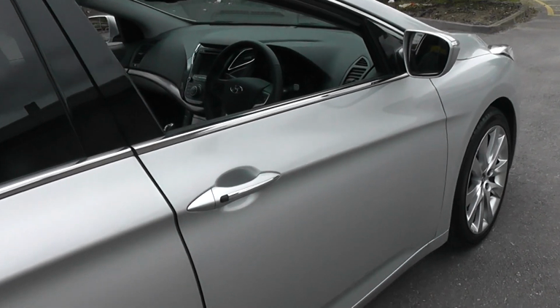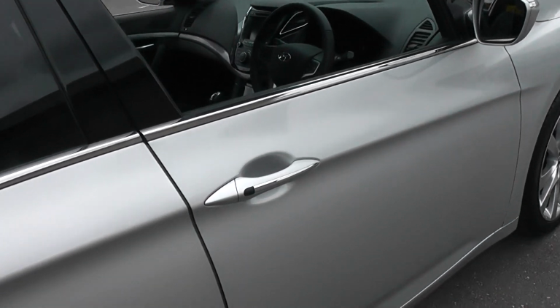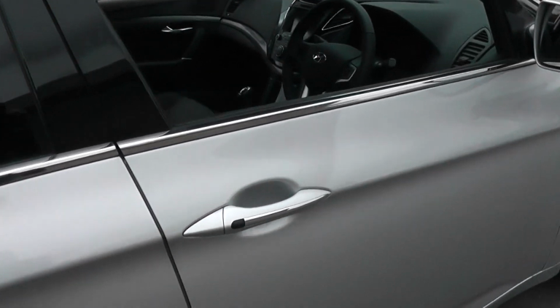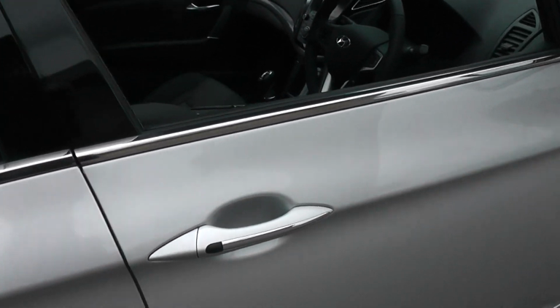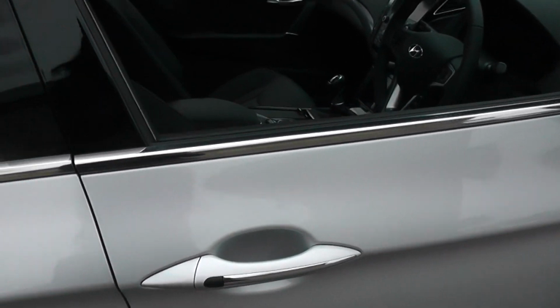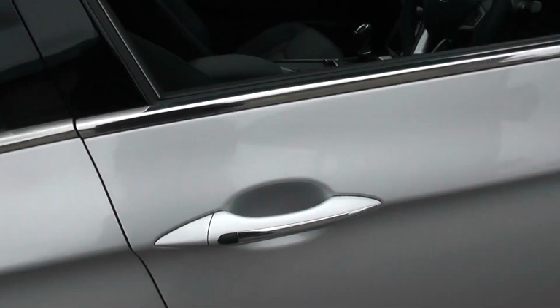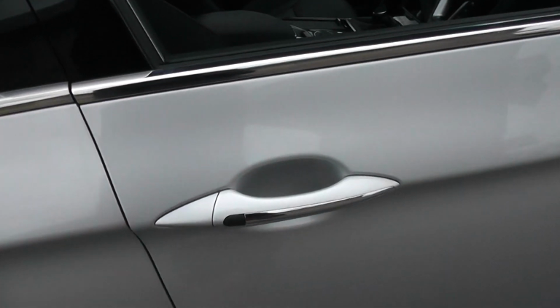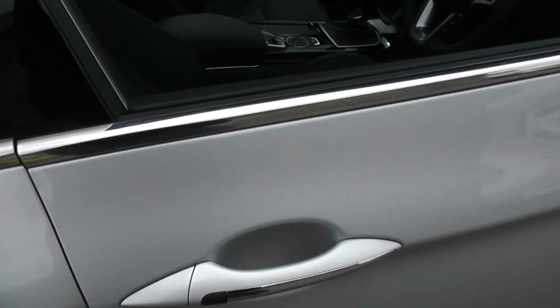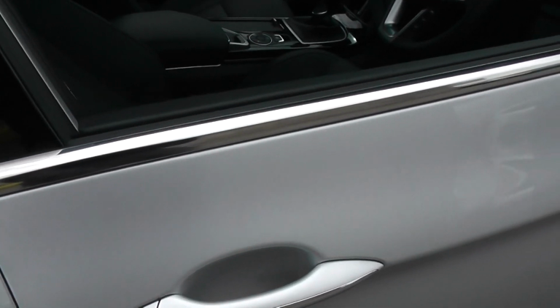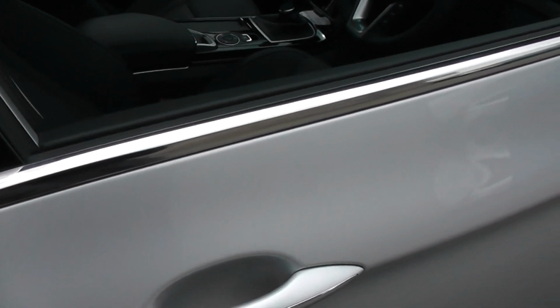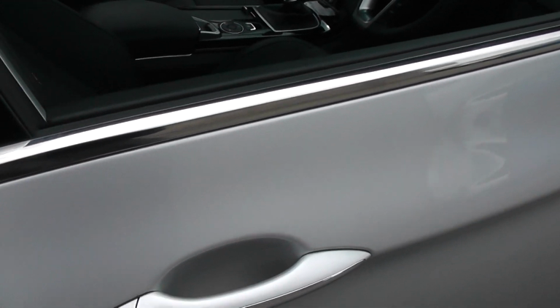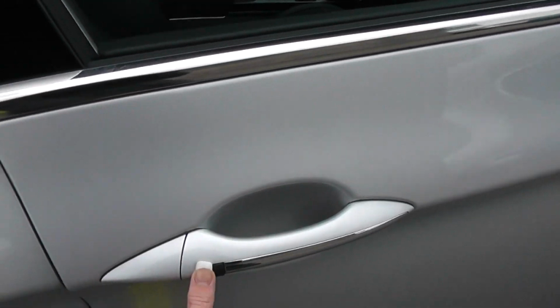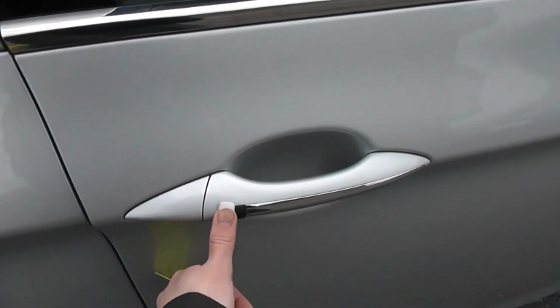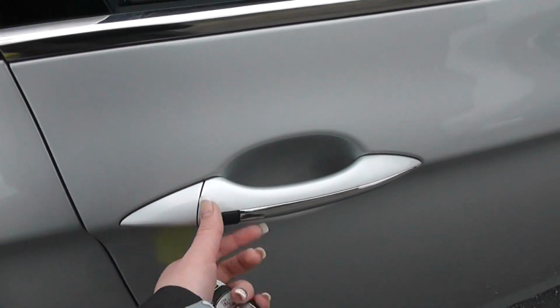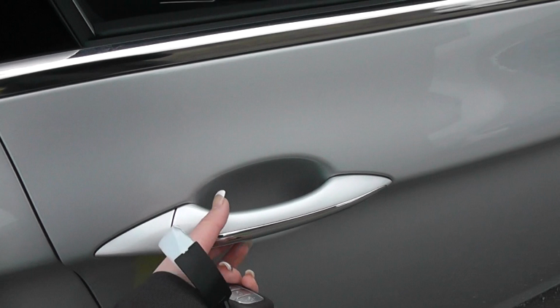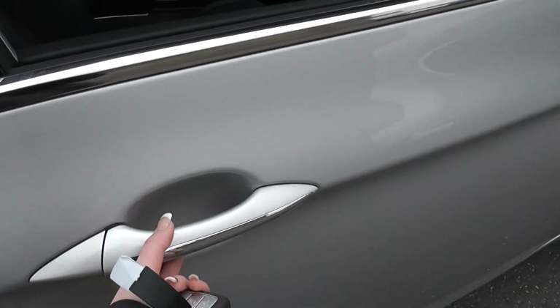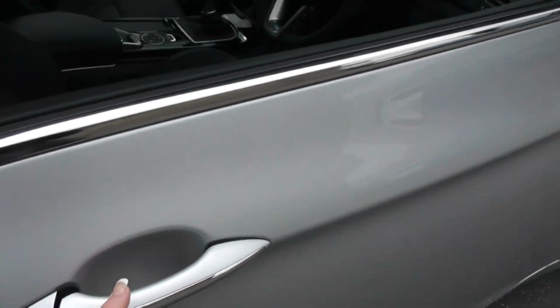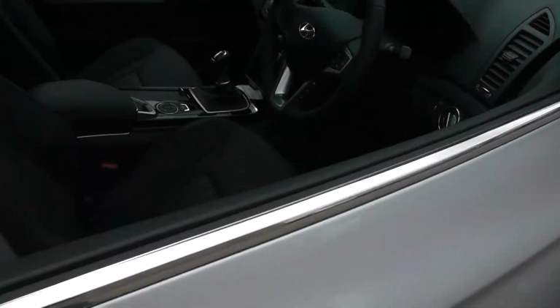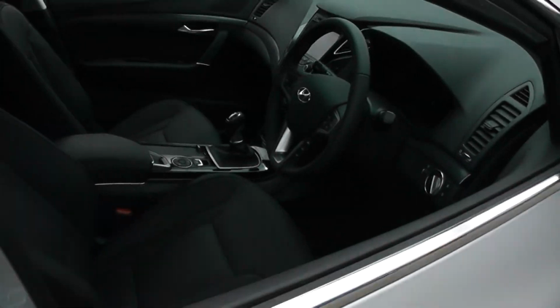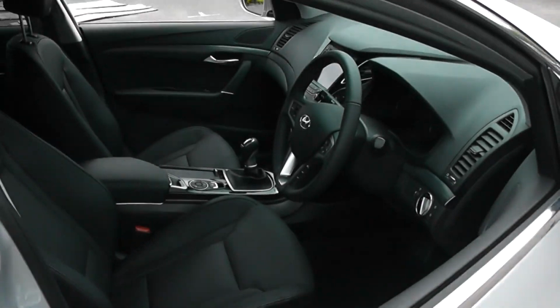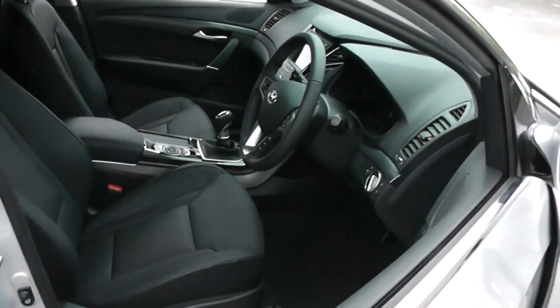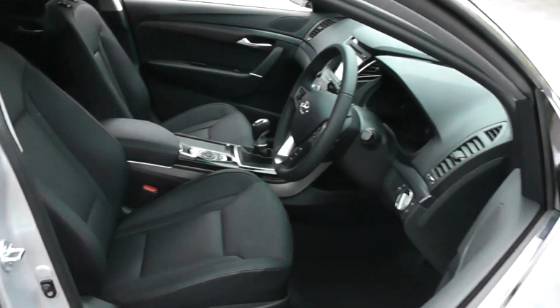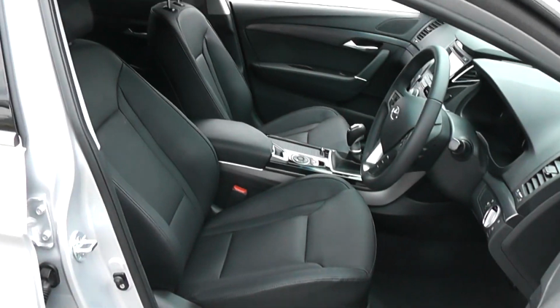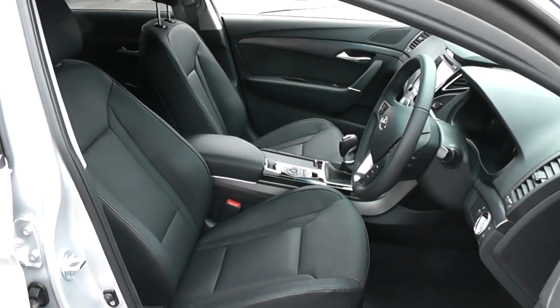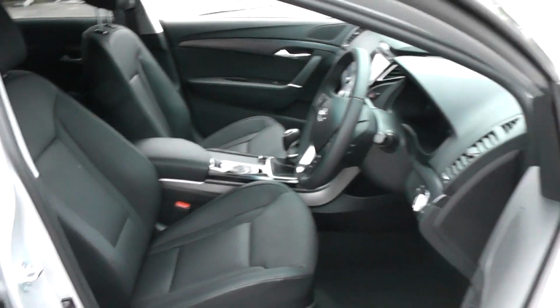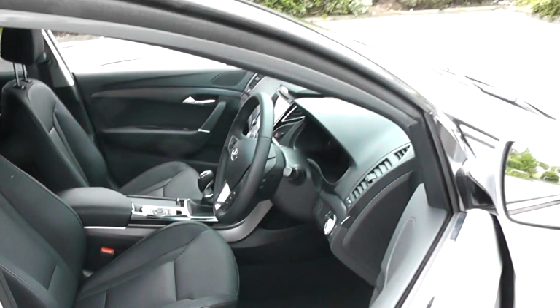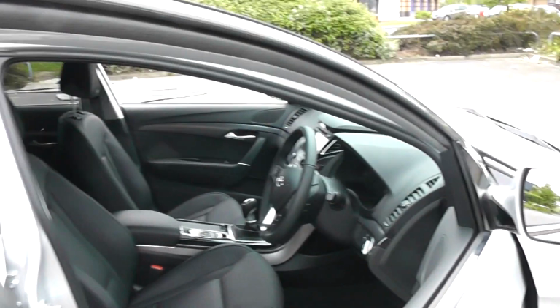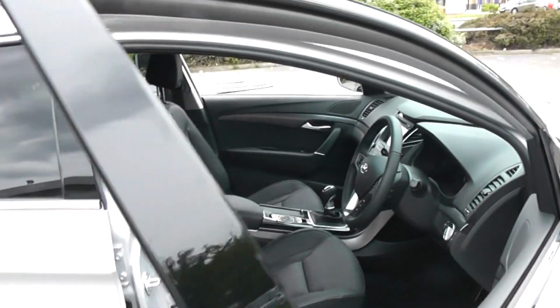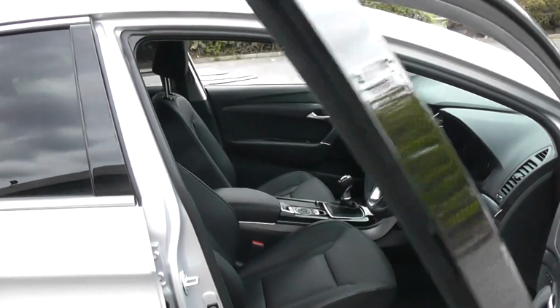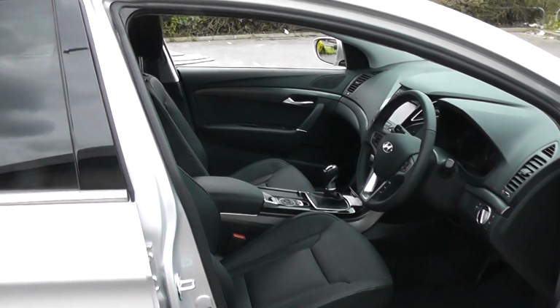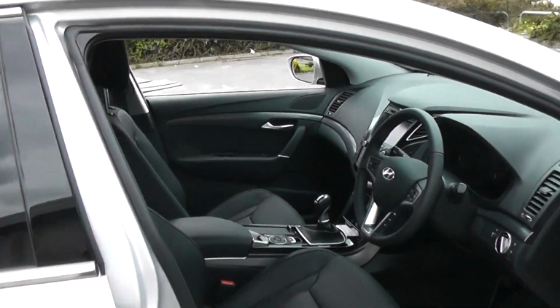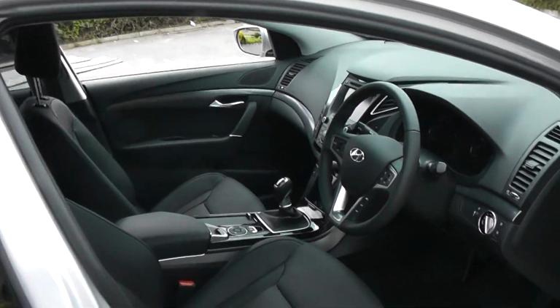The car comes with keyless entry. As long as you've got your key in your bag, you just press the button on the car and the door will open. It comes with electric door mirrors and it's got central locking.